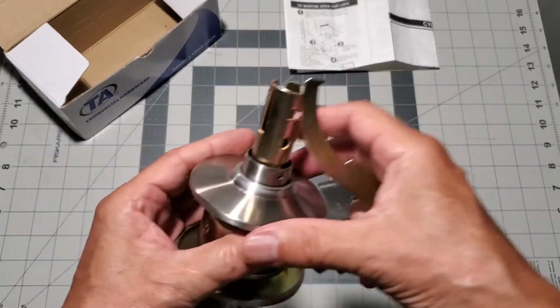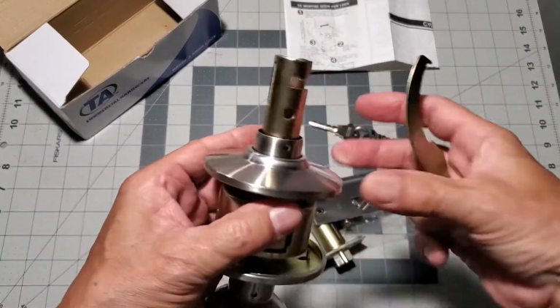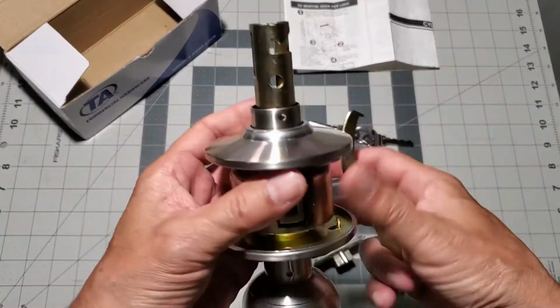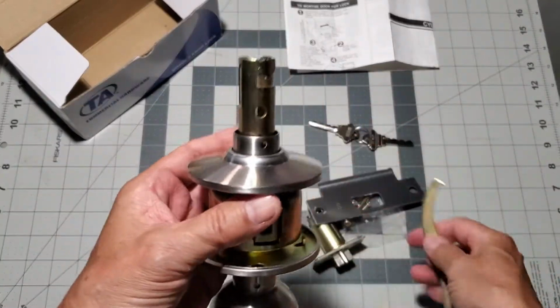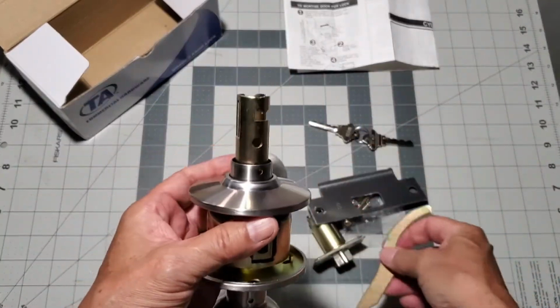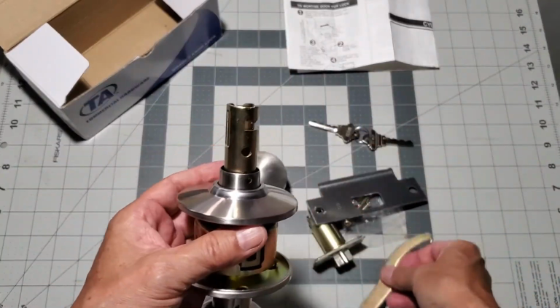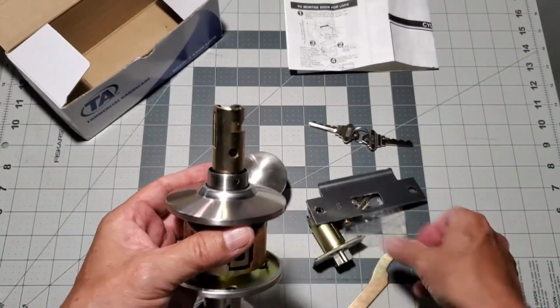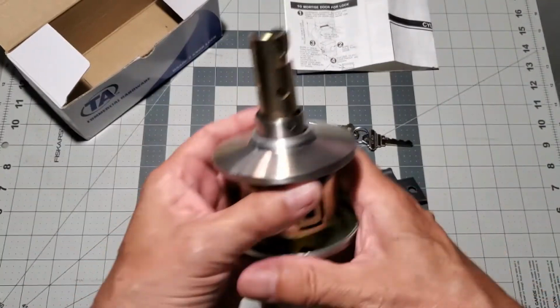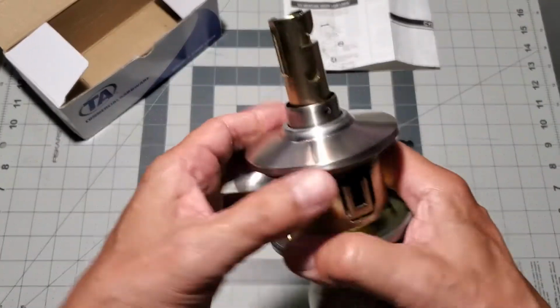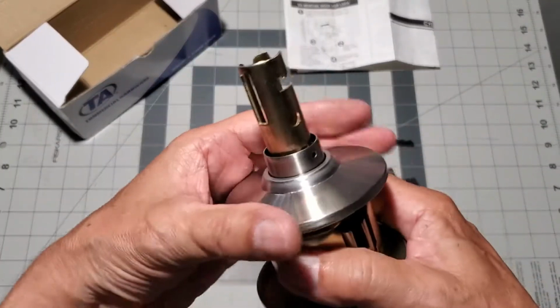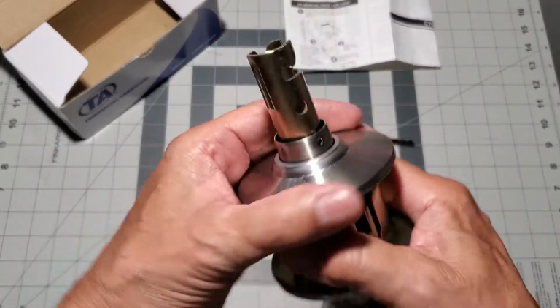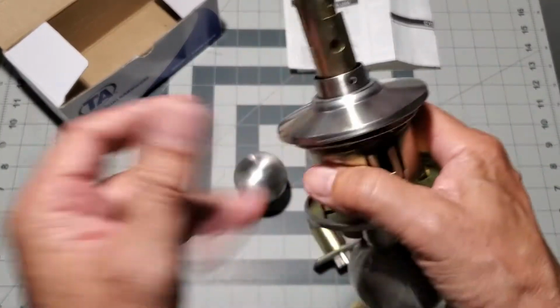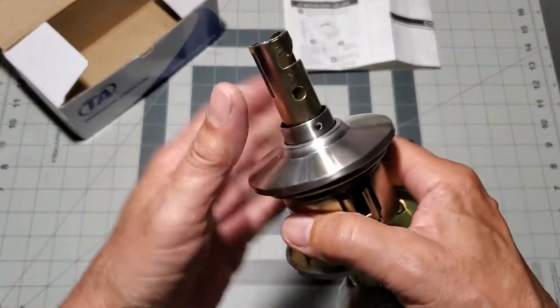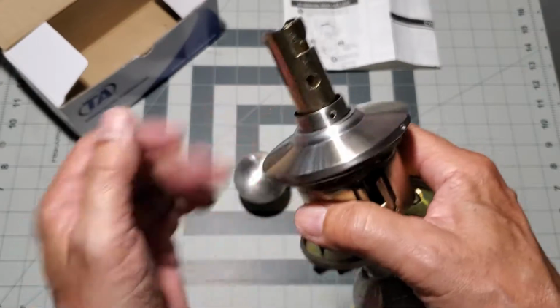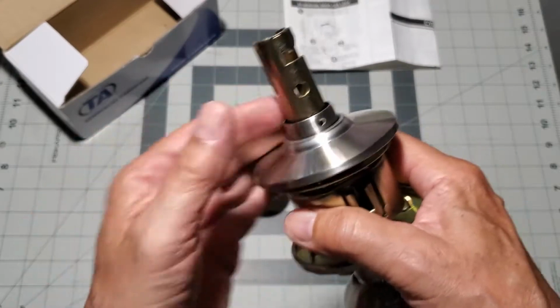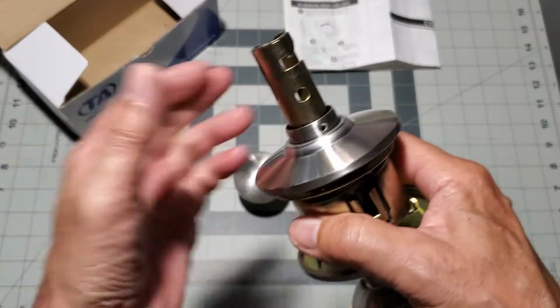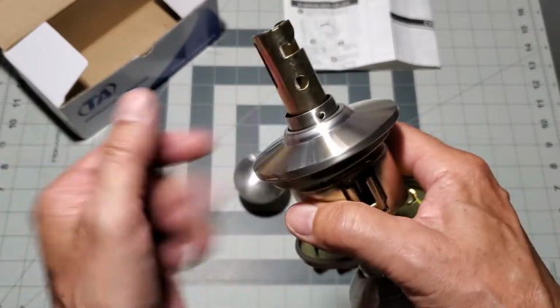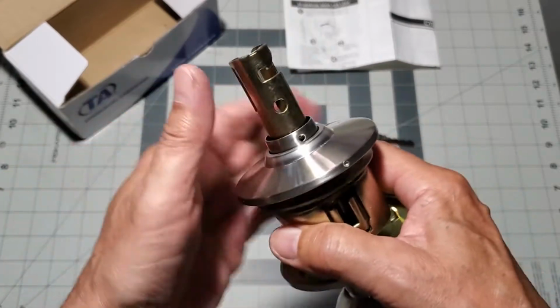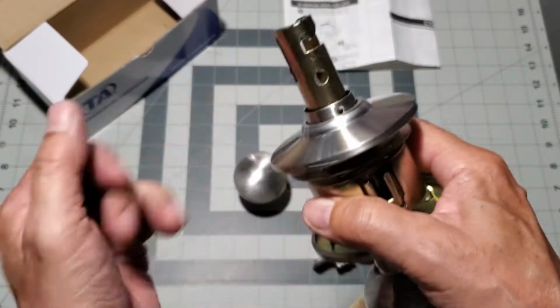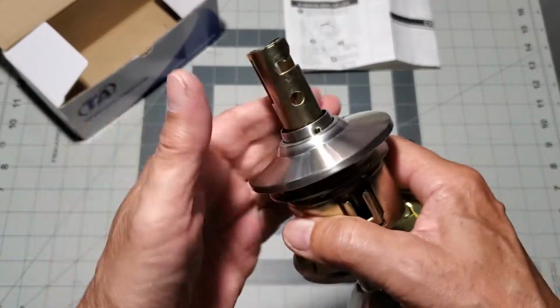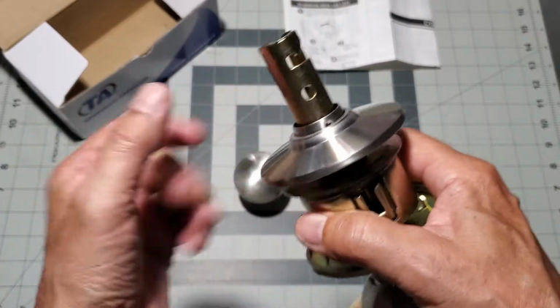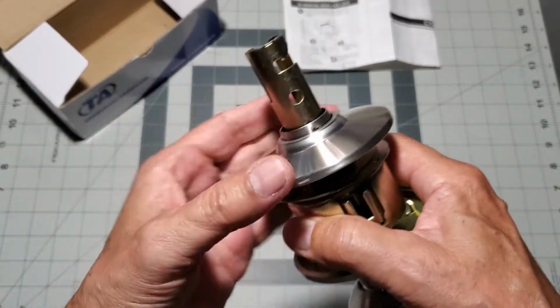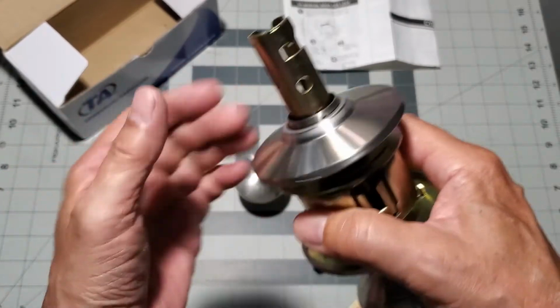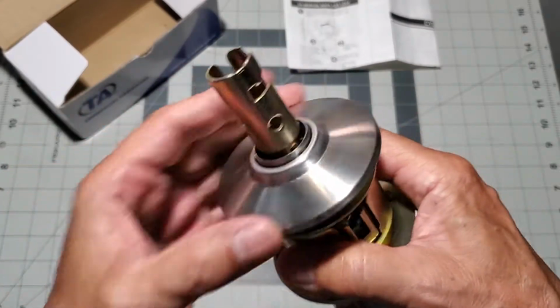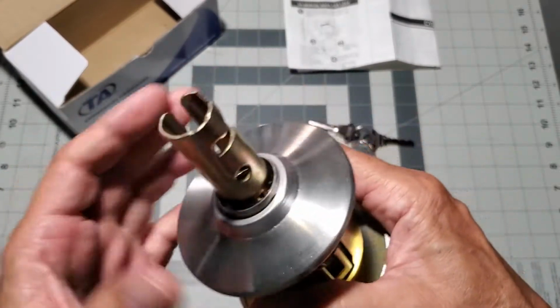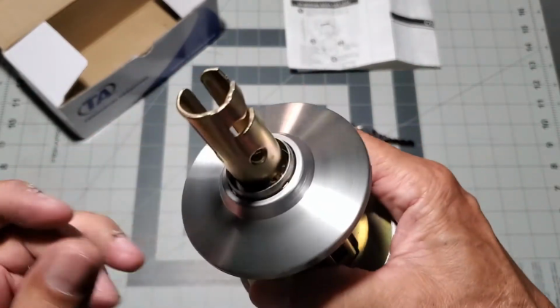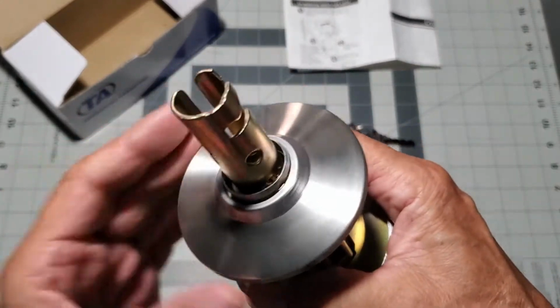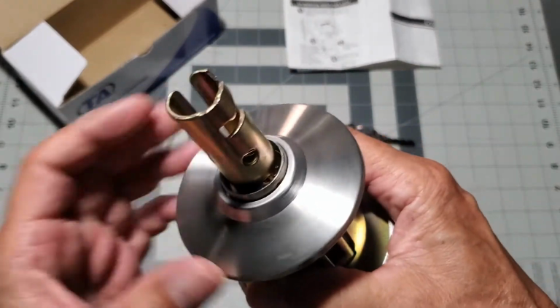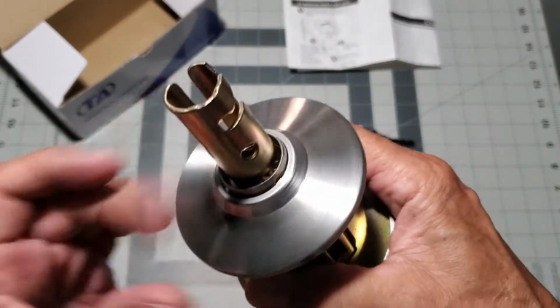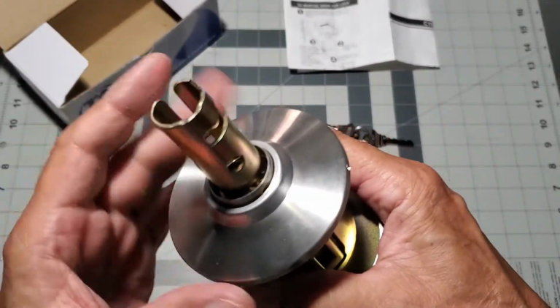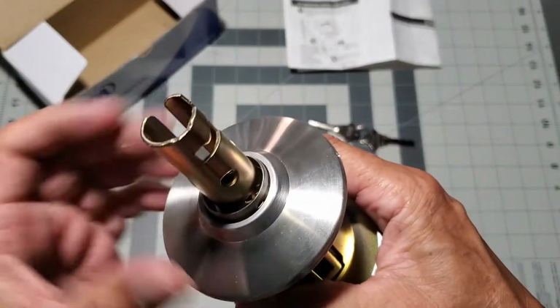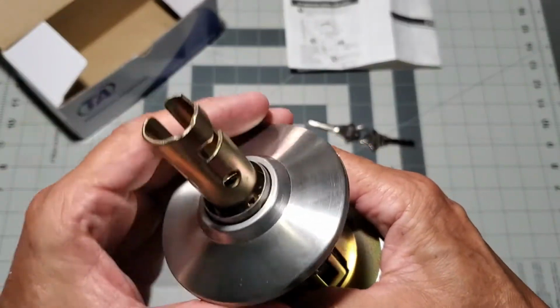Next, turn the doorknob rosette counterclockwise to unscrew it off of the door set assembly.